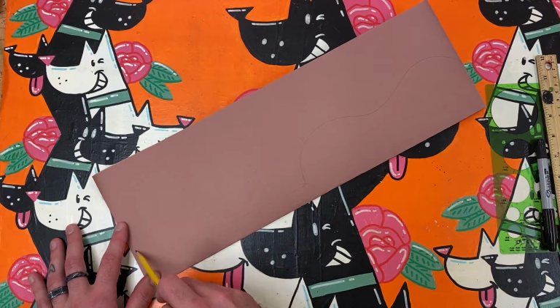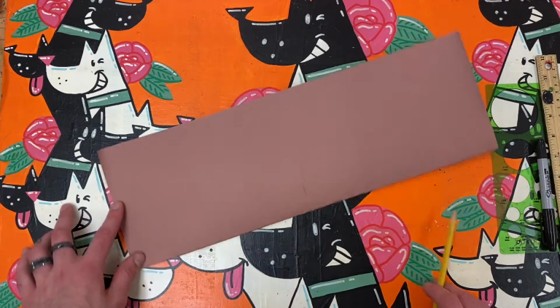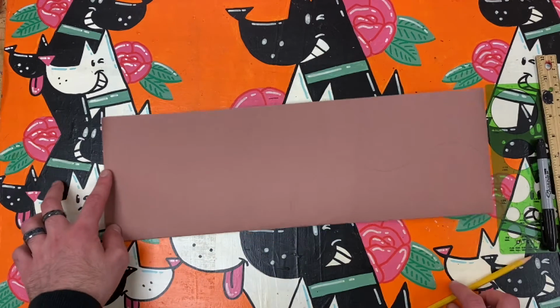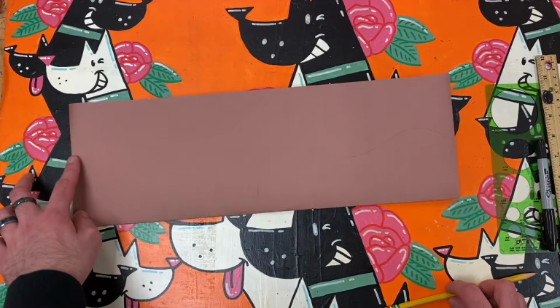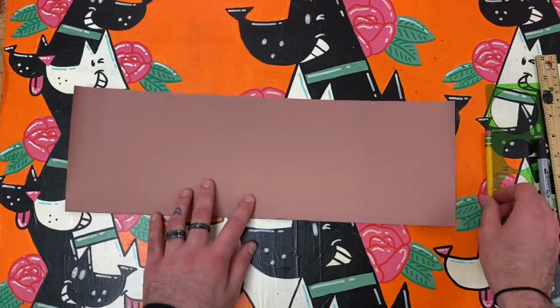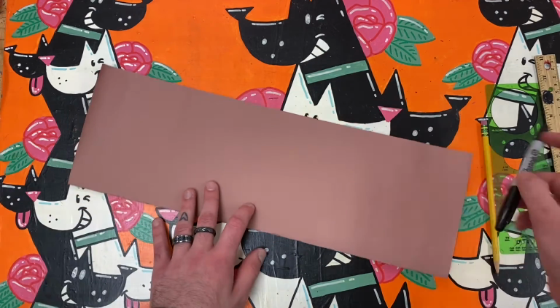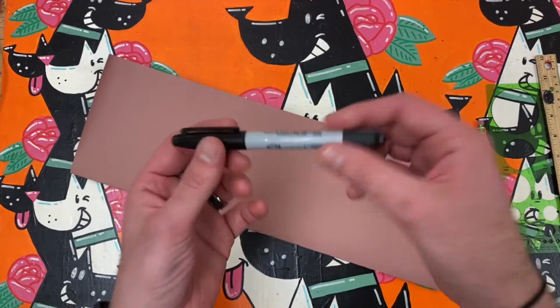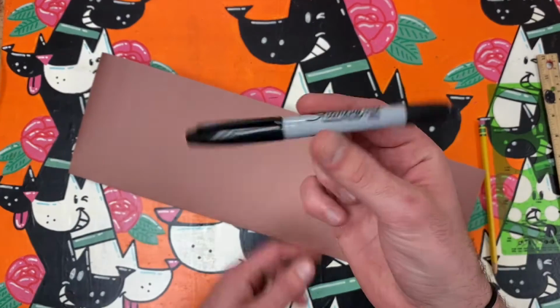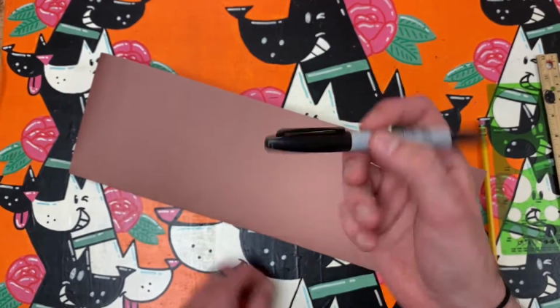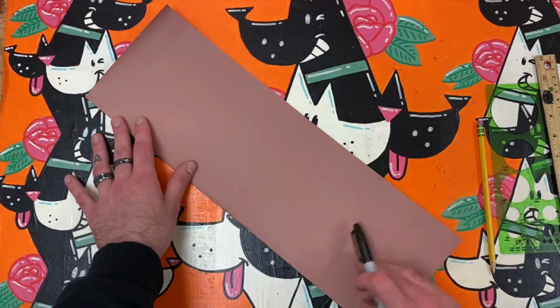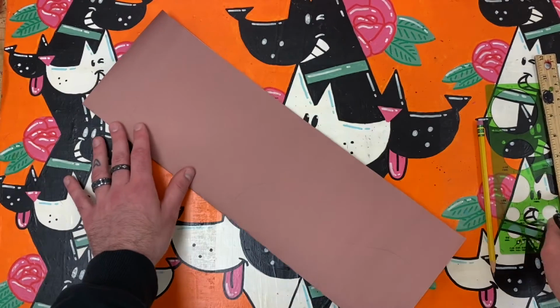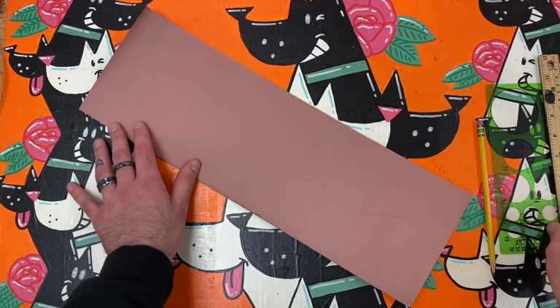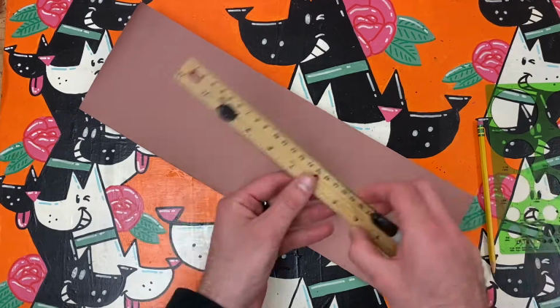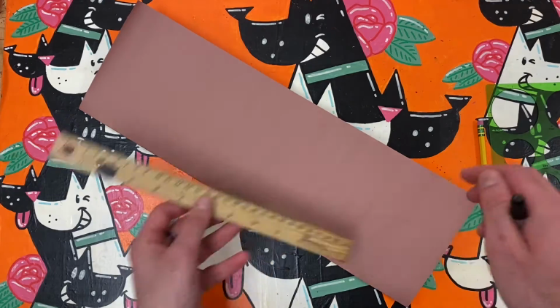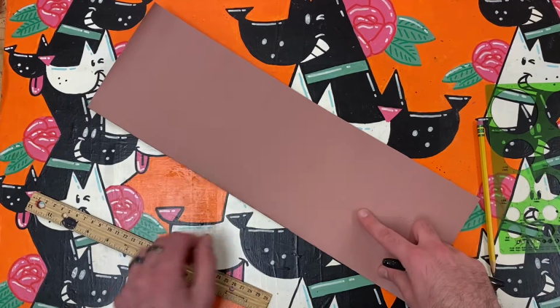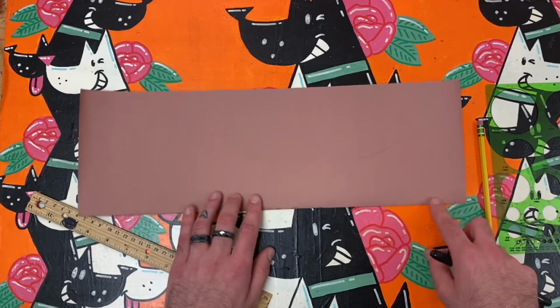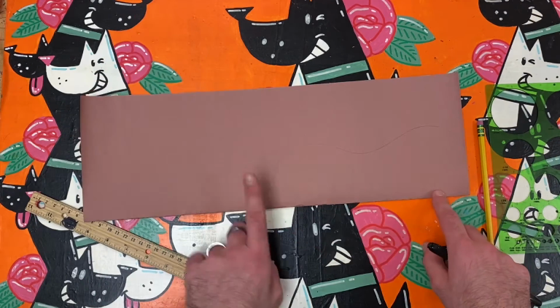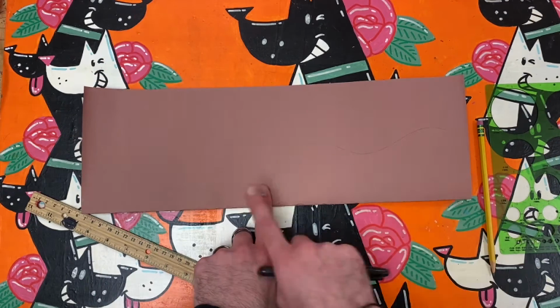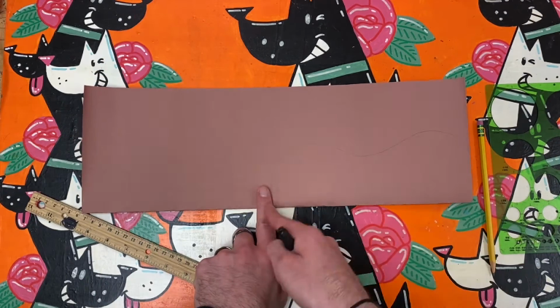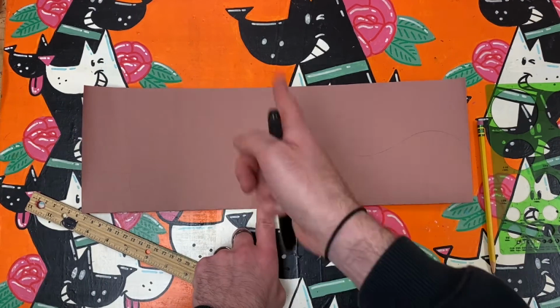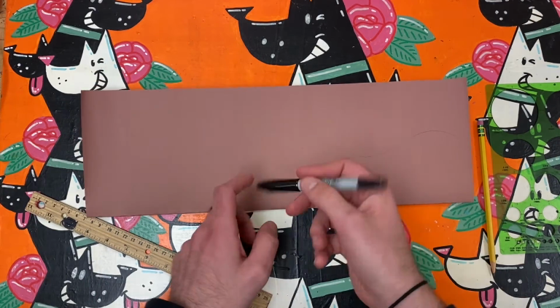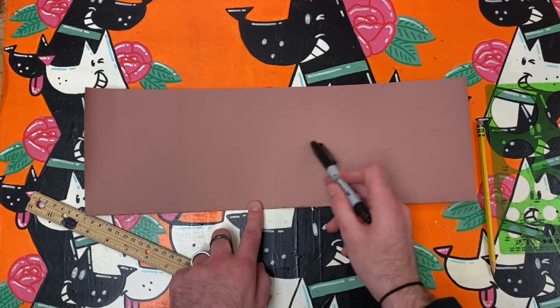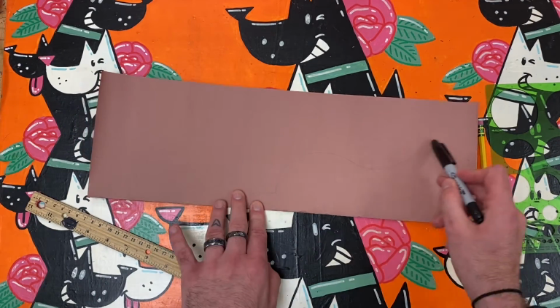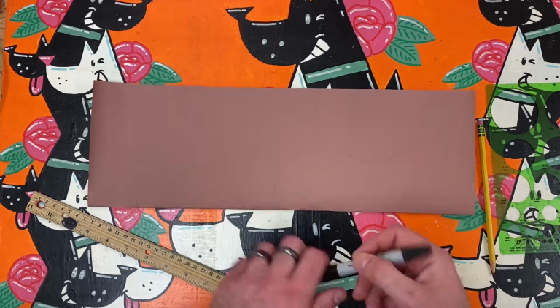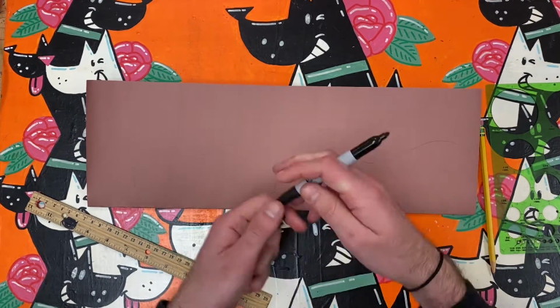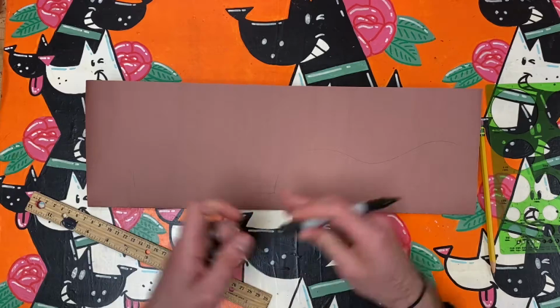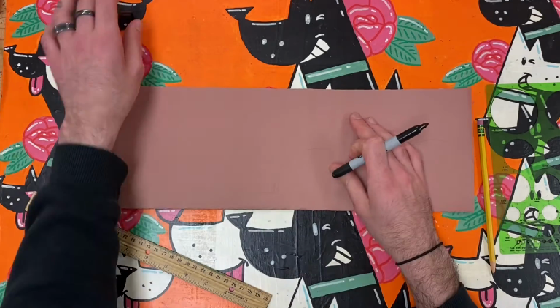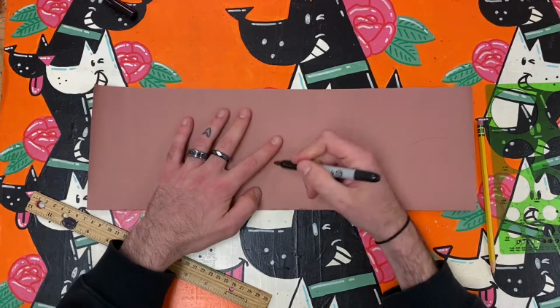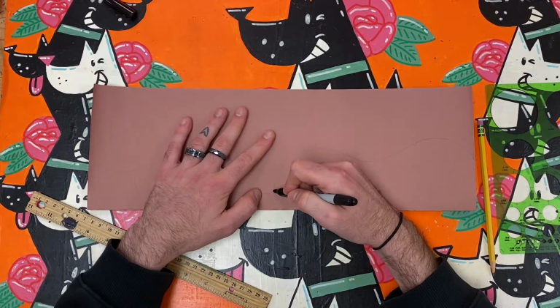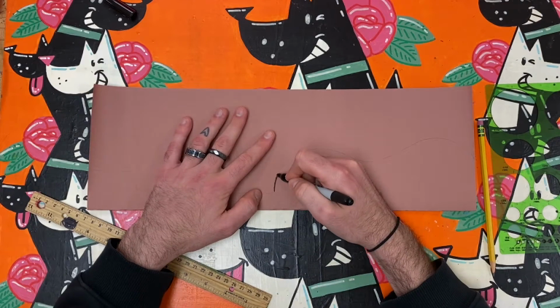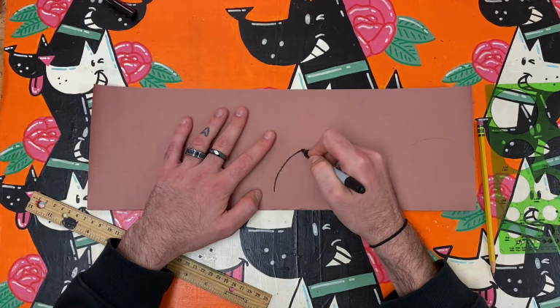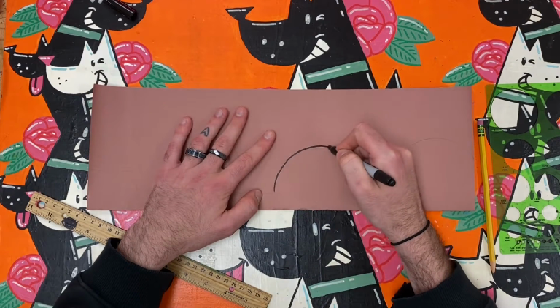From the middle of the paper to one end I draw a curvy line in the shape of the ukulele's body. At this step I make sure that the two bumps in the curved line are bending away from the crease, just like this.